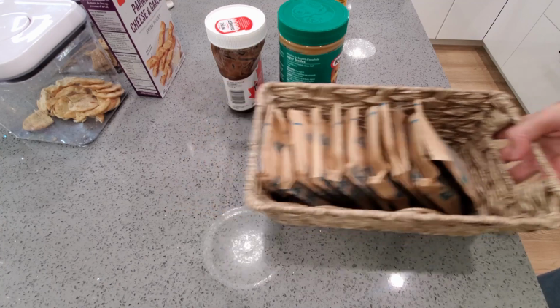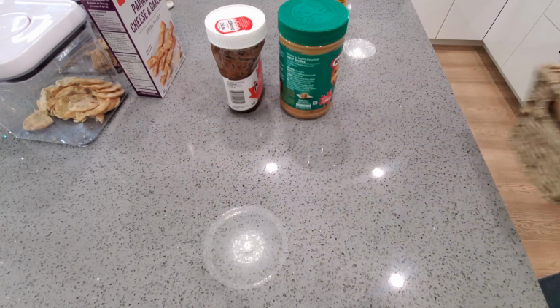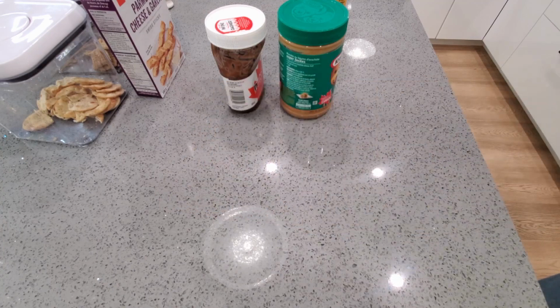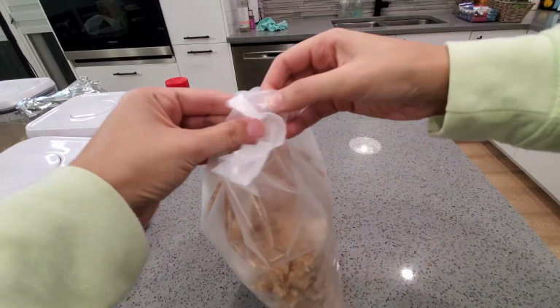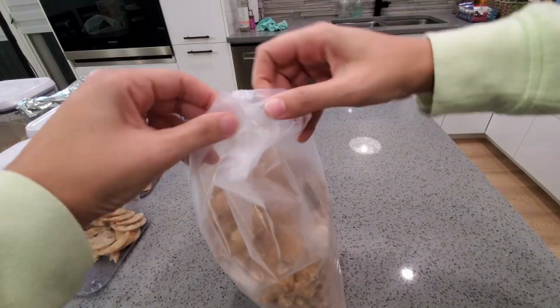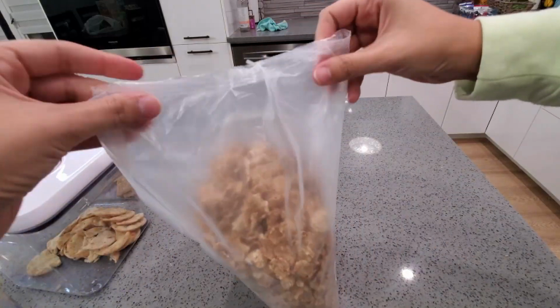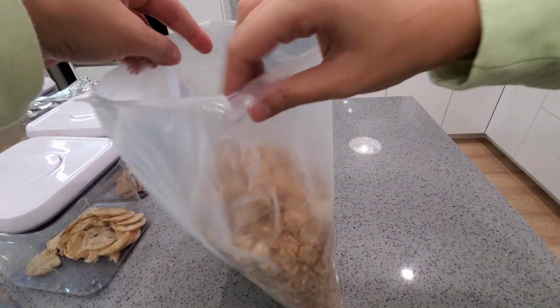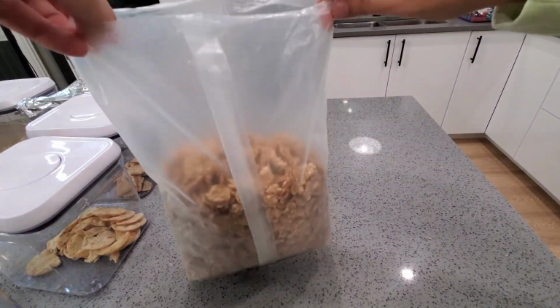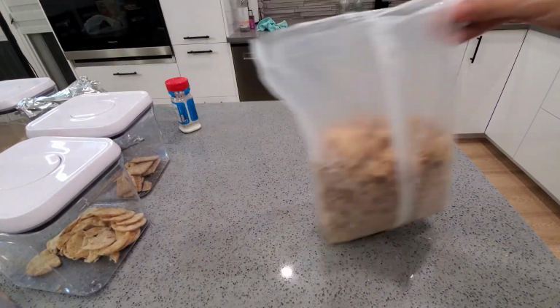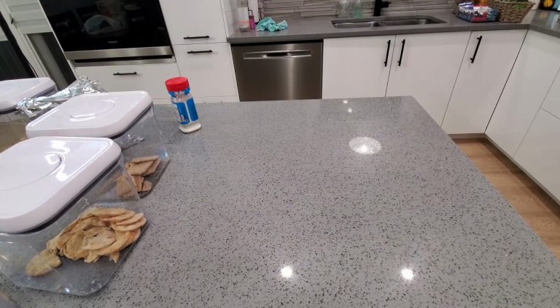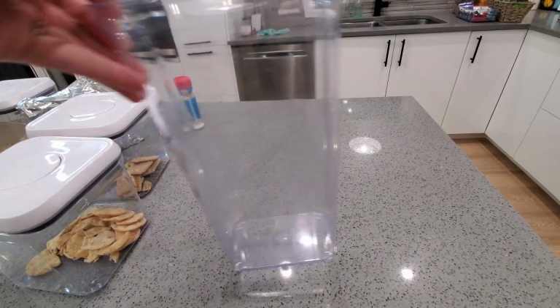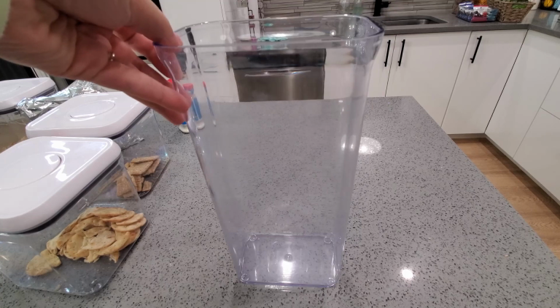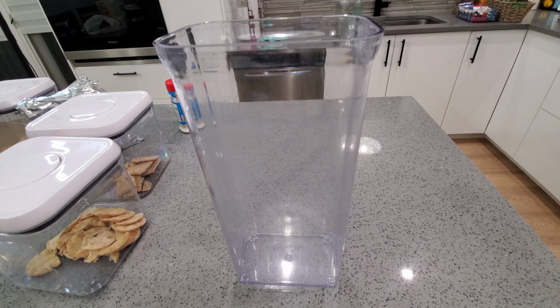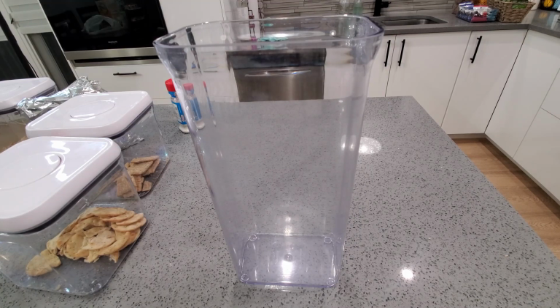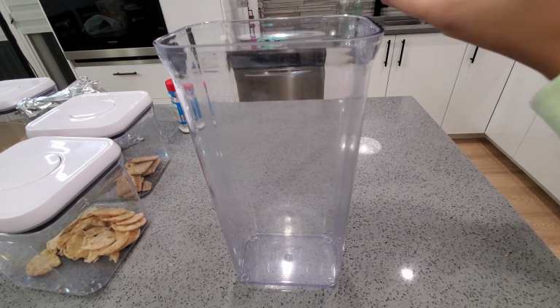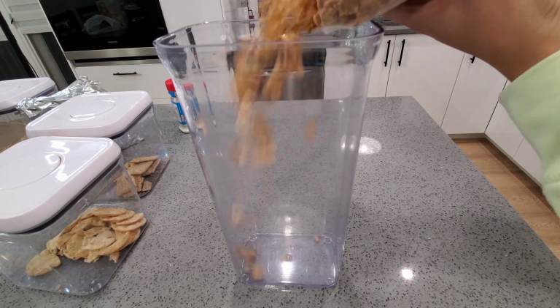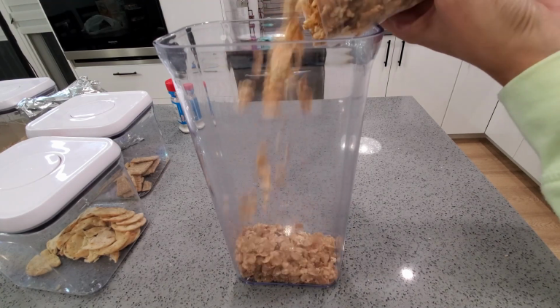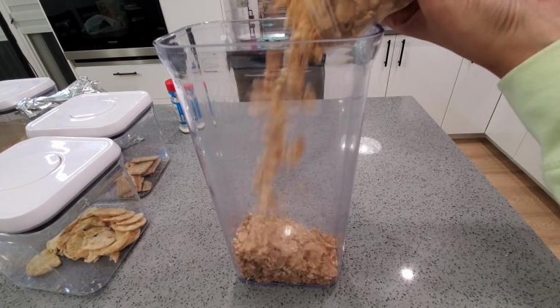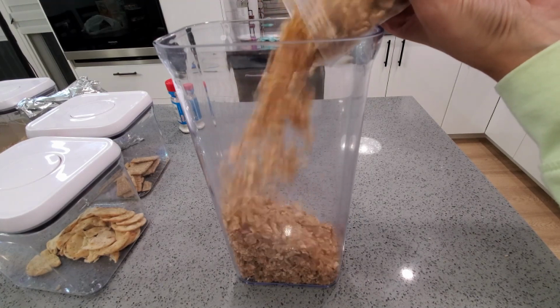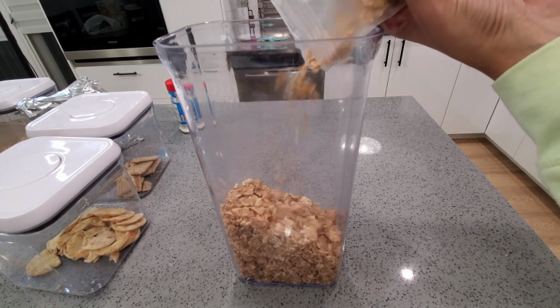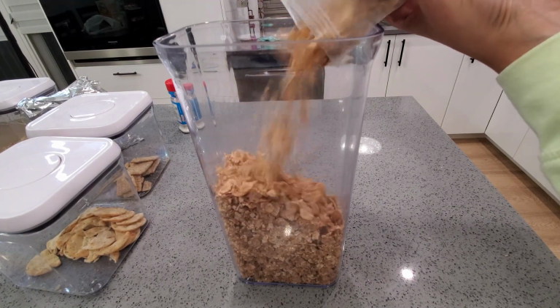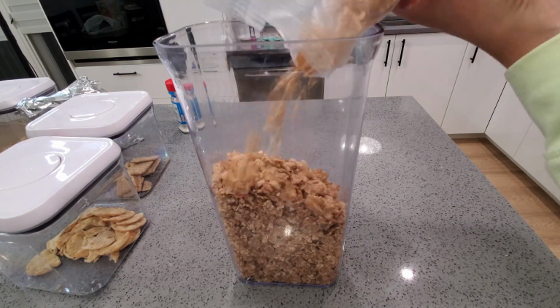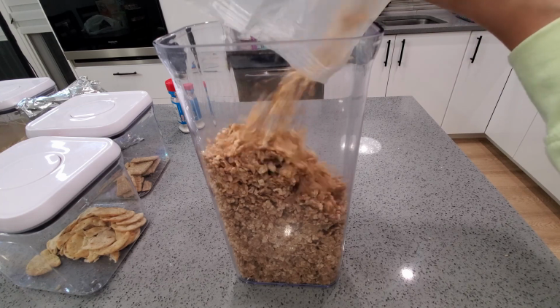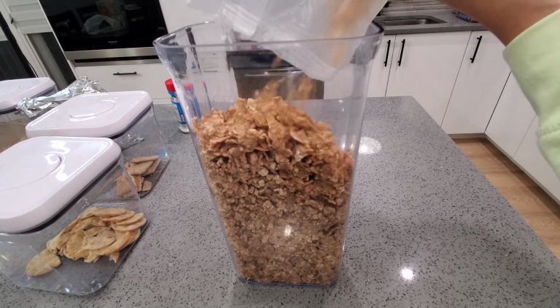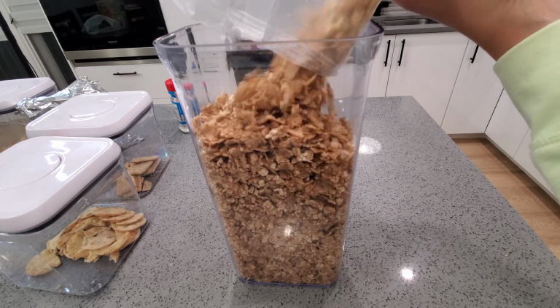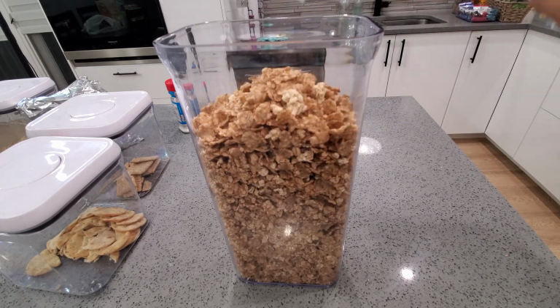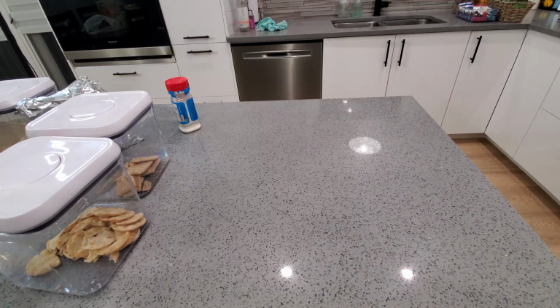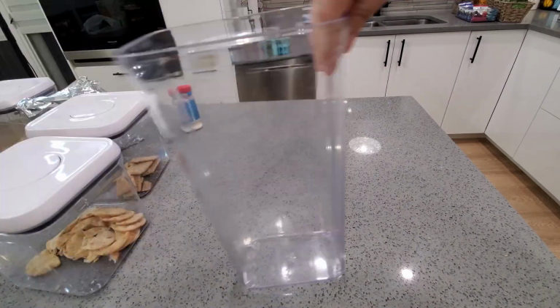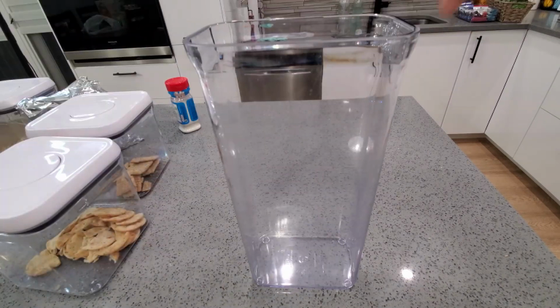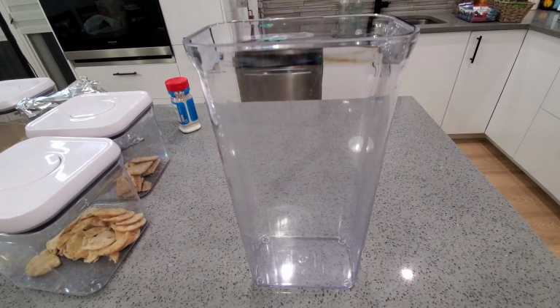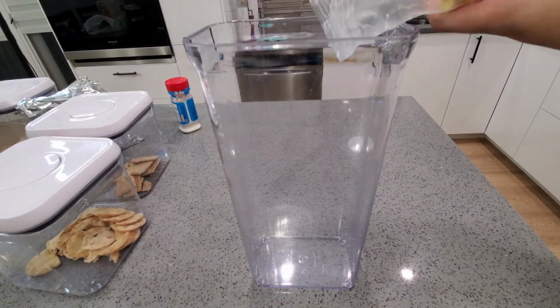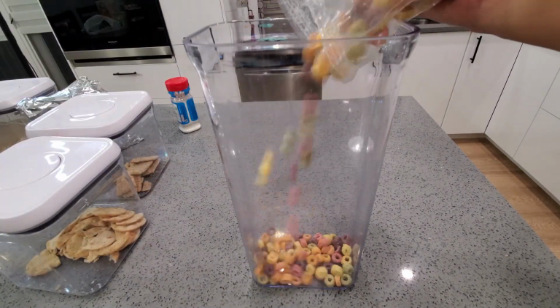Restocking some breakfast items like oatmeal and cereal. I do want to put out a PSA that I did wash these cereal containers prior to restocking — I had someone comment some not-so-nice things last time because I didn't show myself cleaning the containers. So yes, they're clean, I just don't film that part.